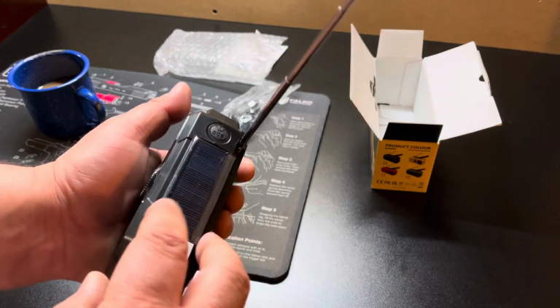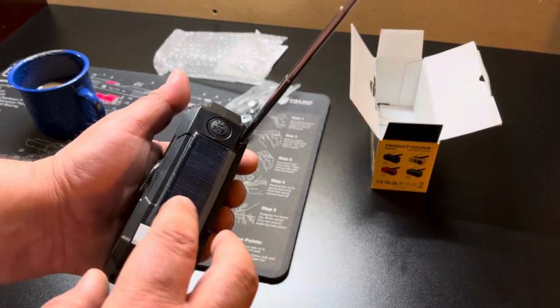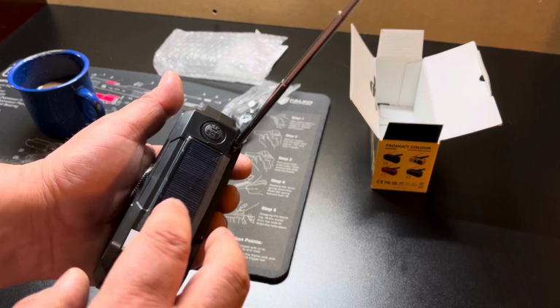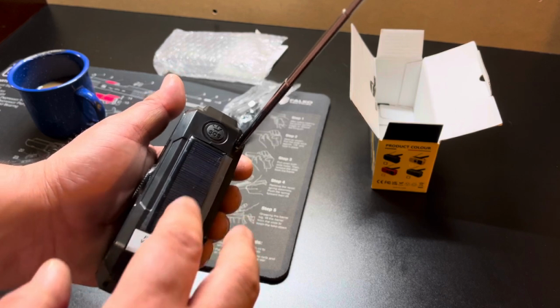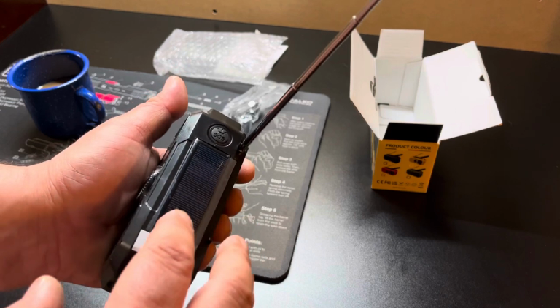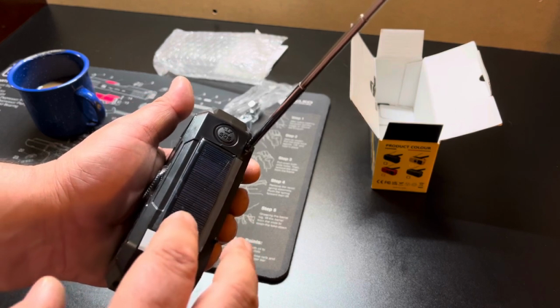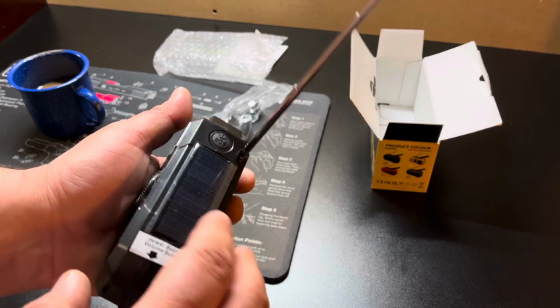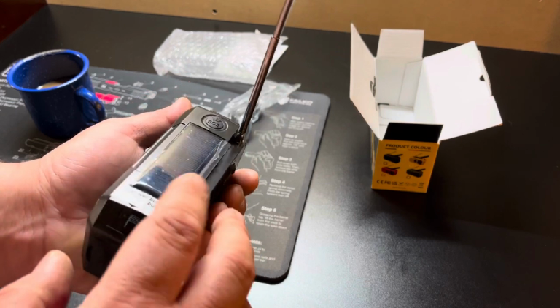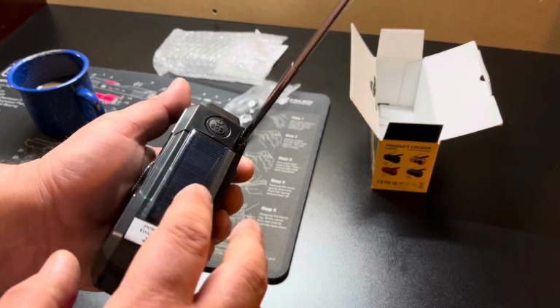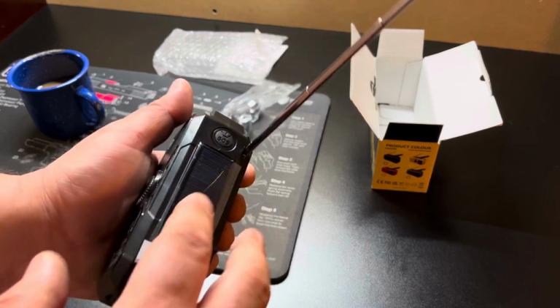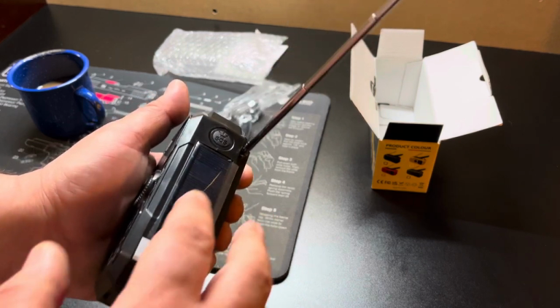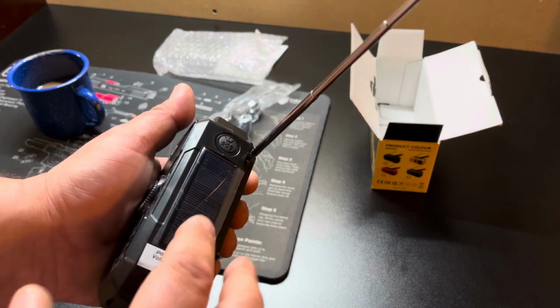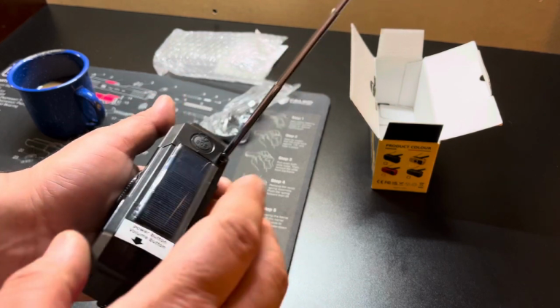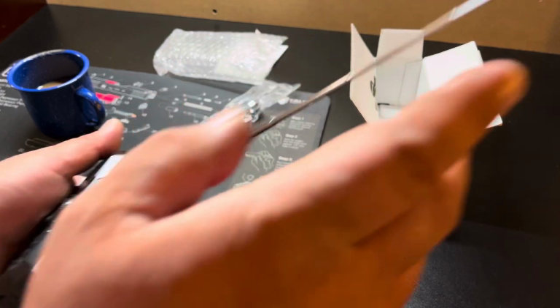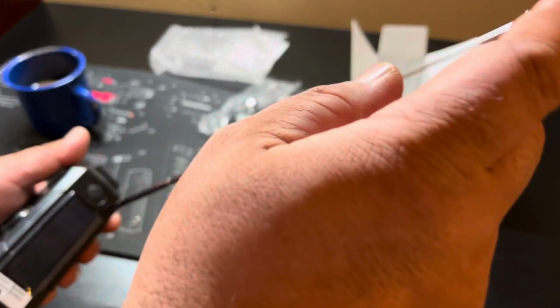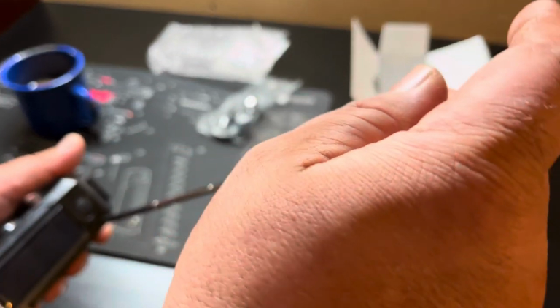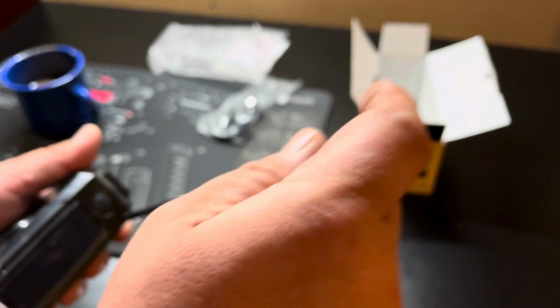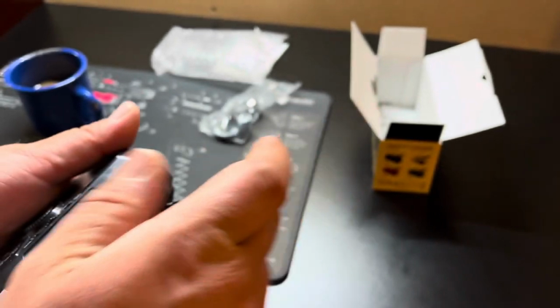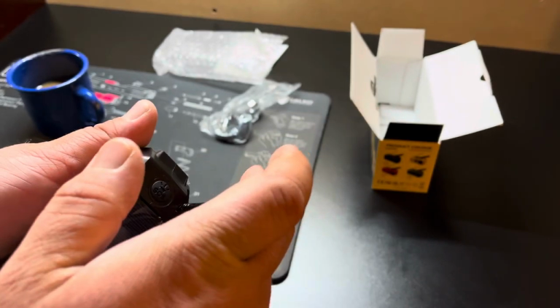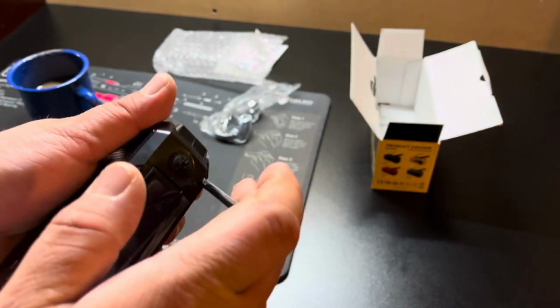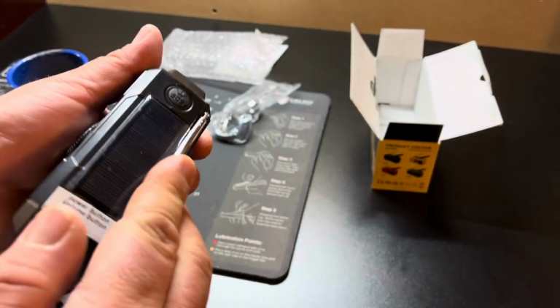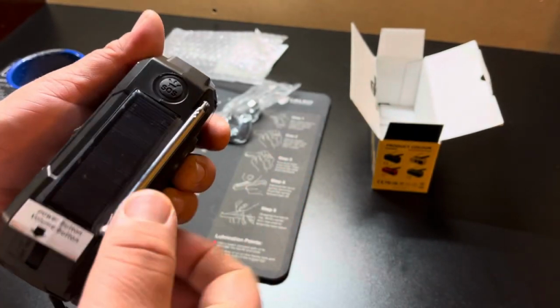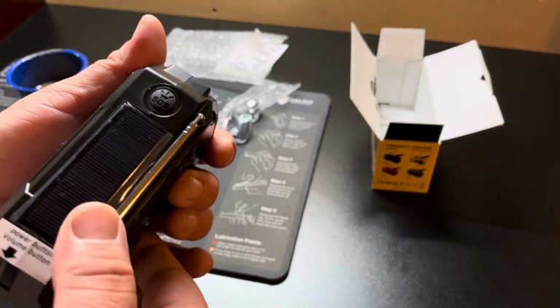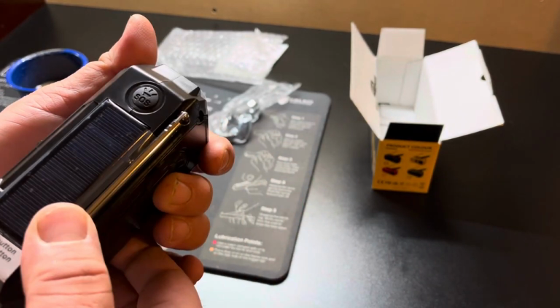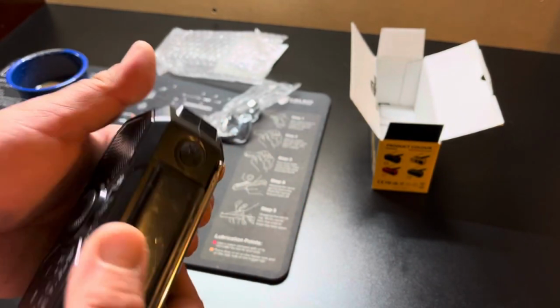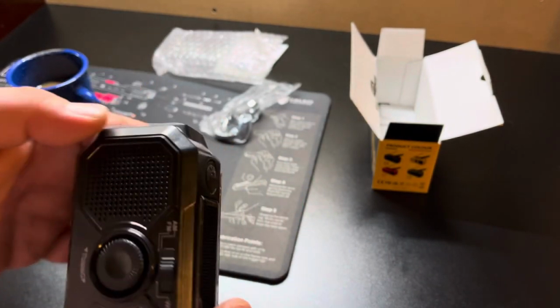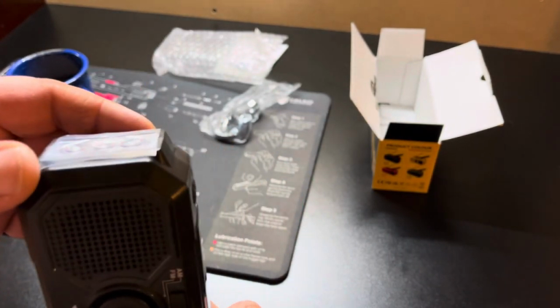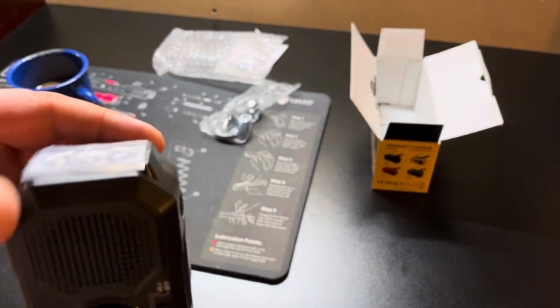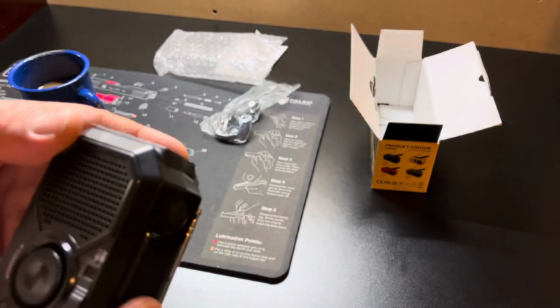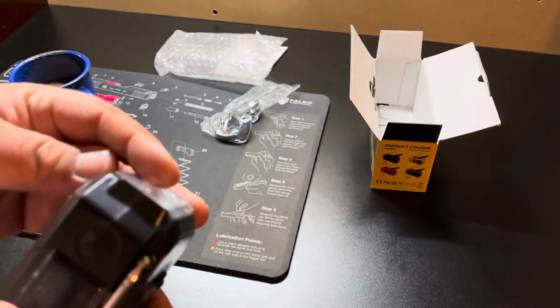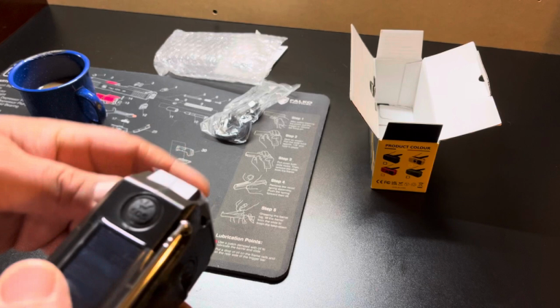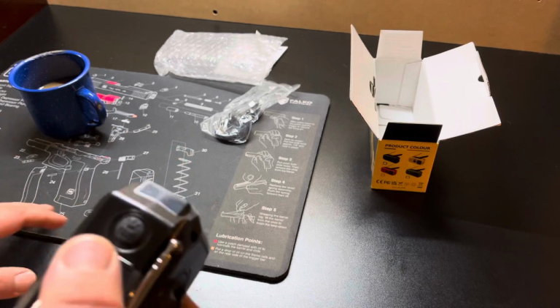Here's your solar panel. I wouldn't expect much out of that — you'd really have to leave it in the sun. But yeah, the radio is pretty loud and it also has a flashlight.